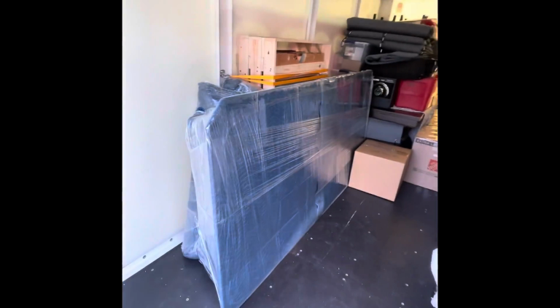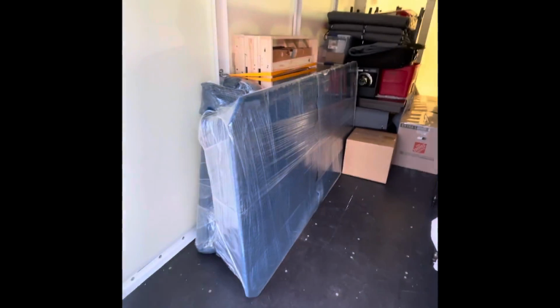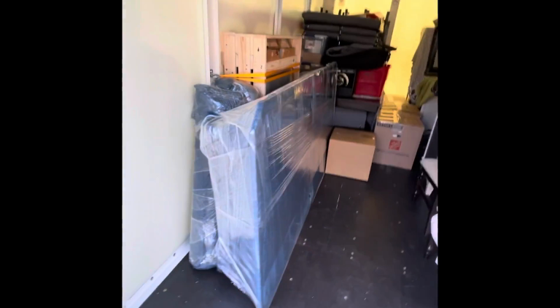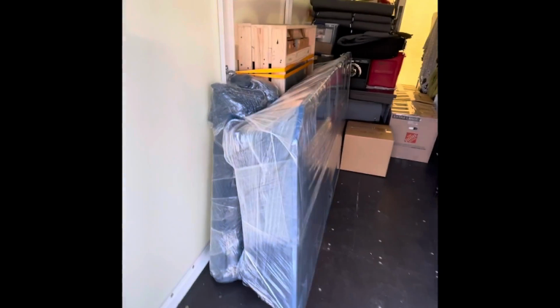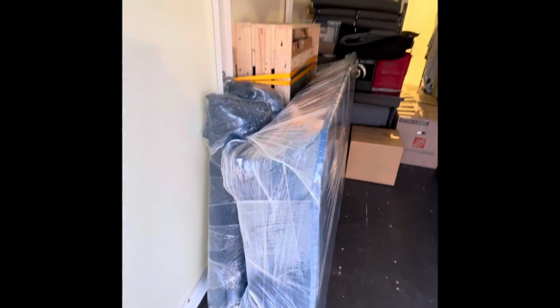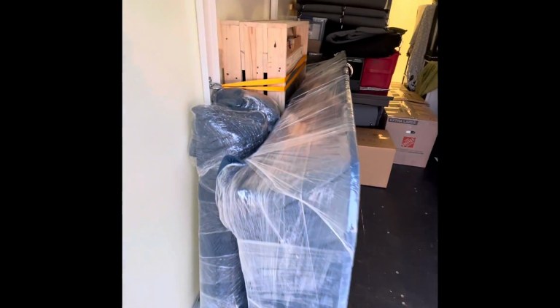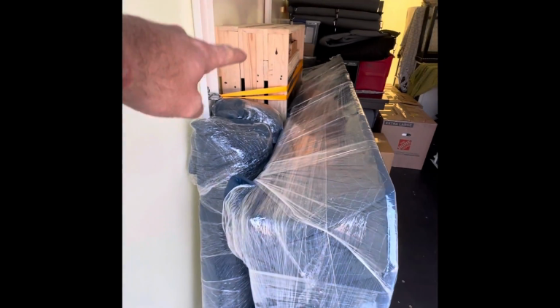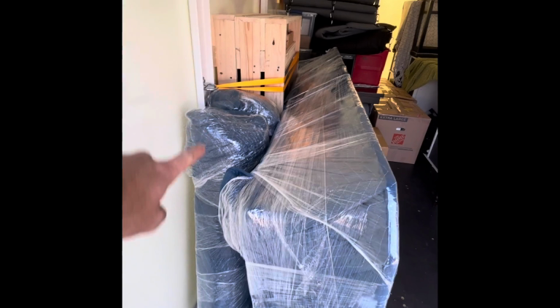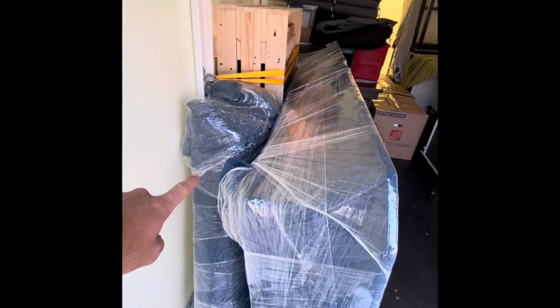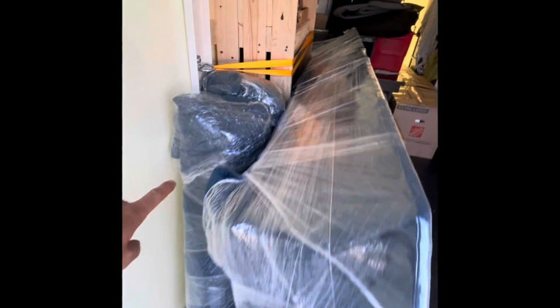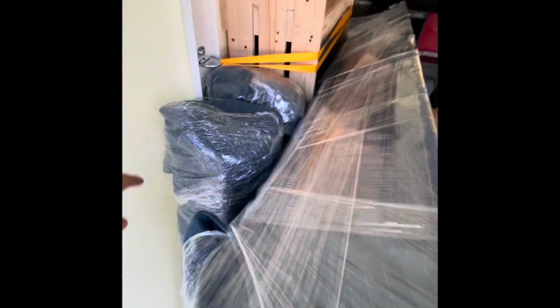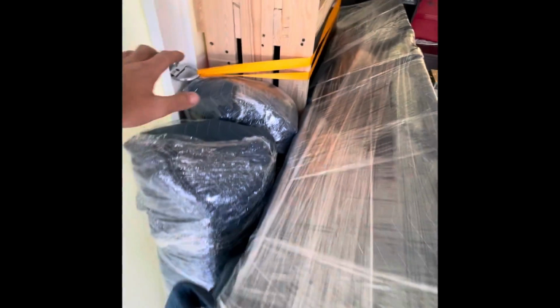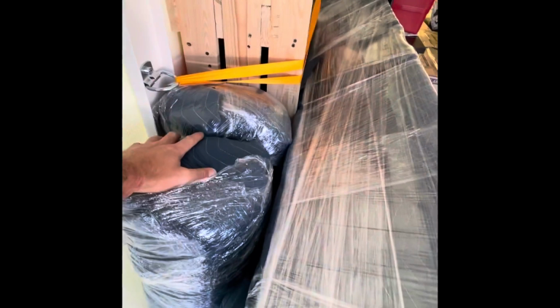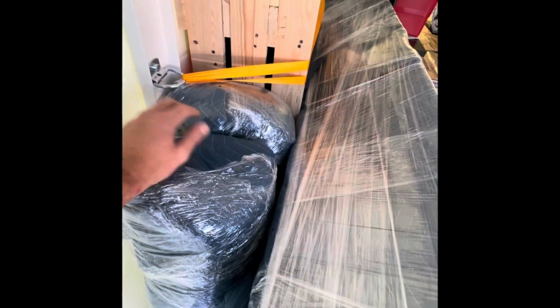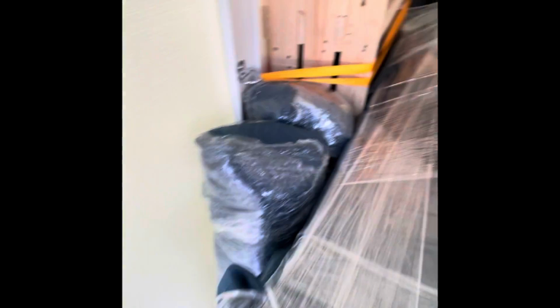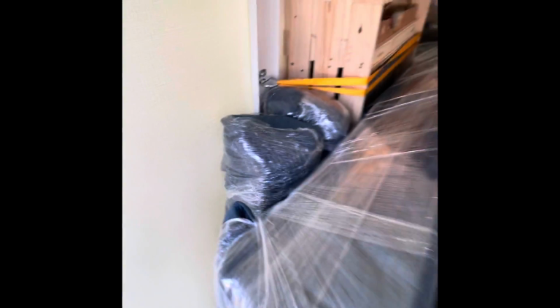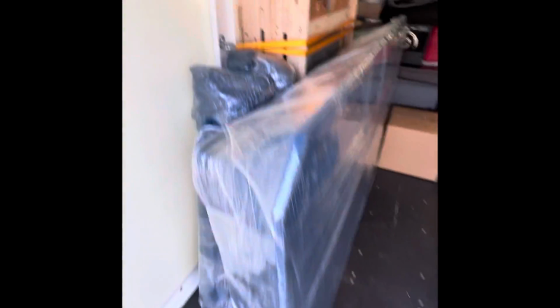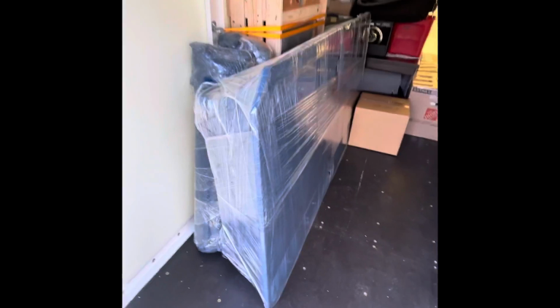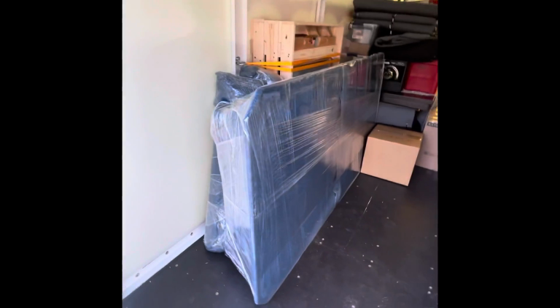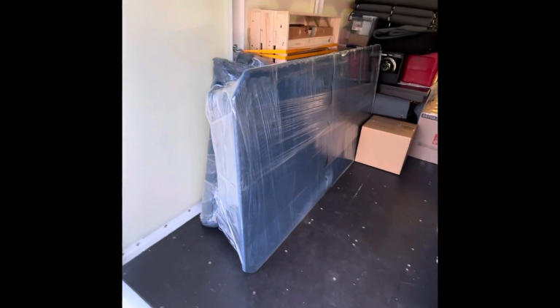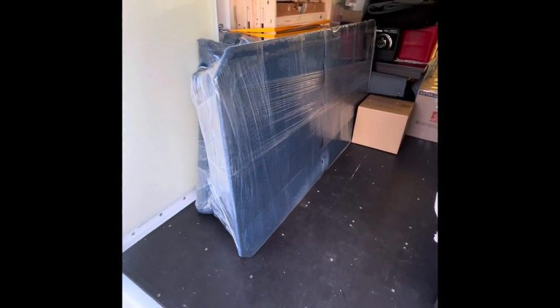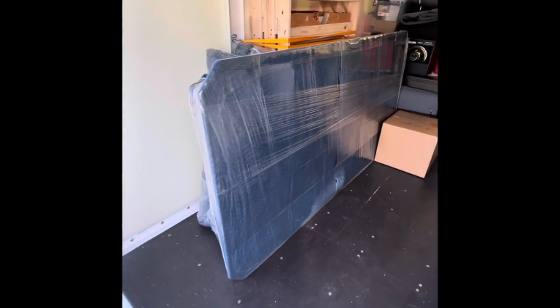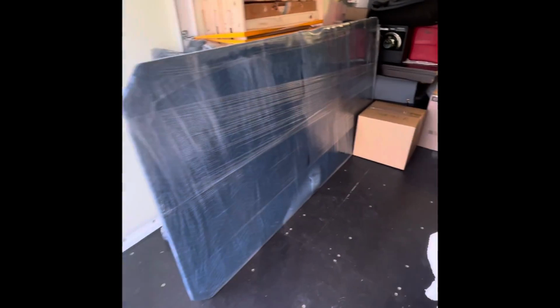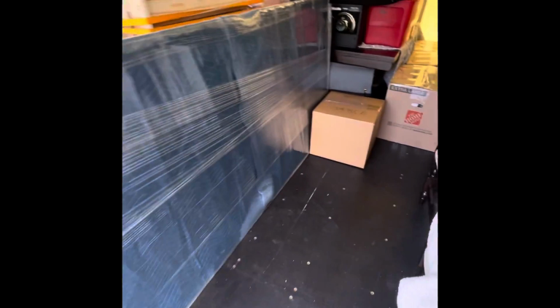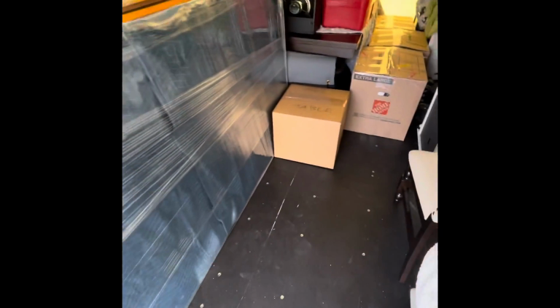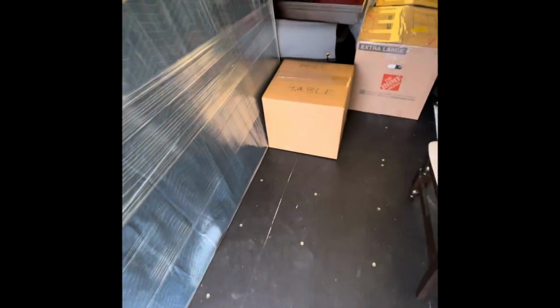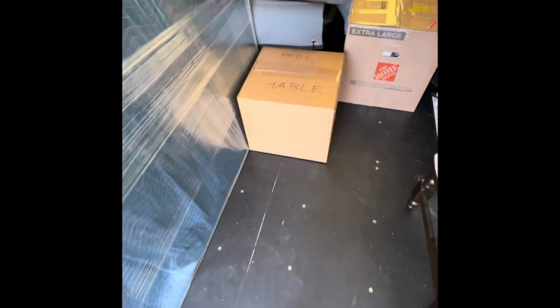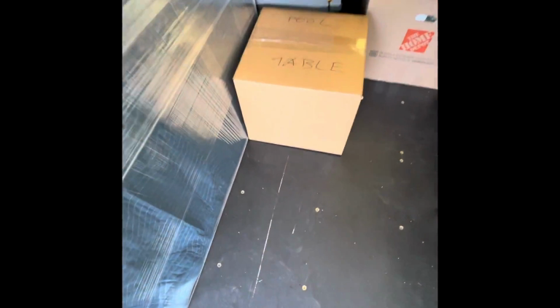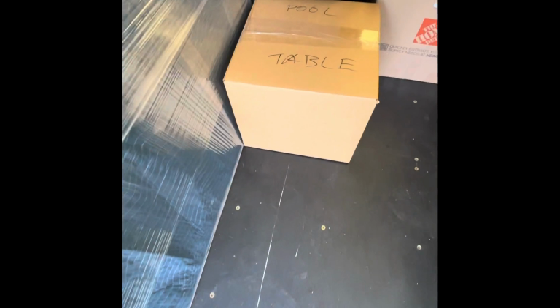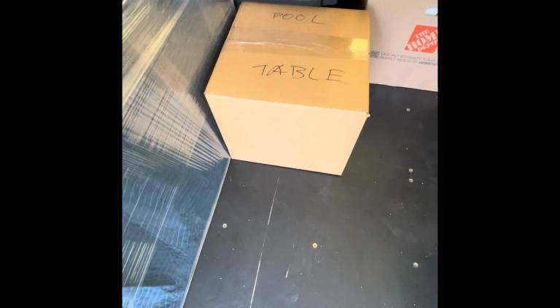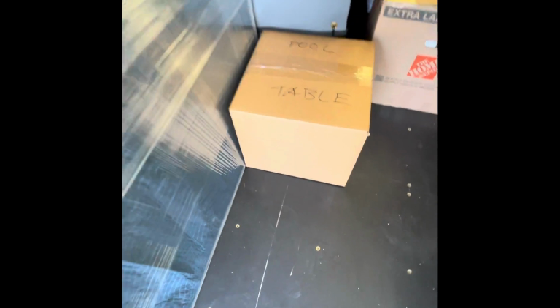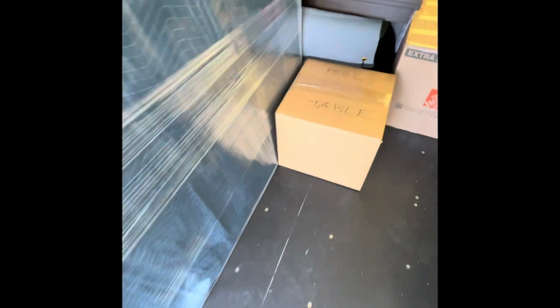We will break down the three individual pieces of slate and put them in the crates right there. You have all six rails wrapped up in moving blankets and plastic wrap here. You have the pool table base right here in the middle, and then this box has the pool table legs, felt, pockets, hardware, and balls.